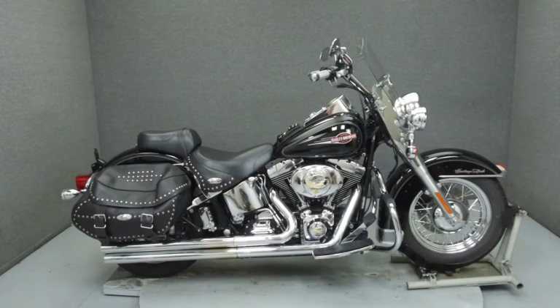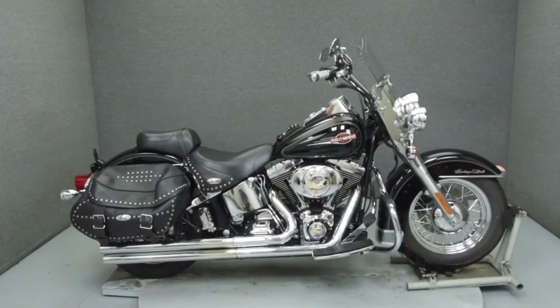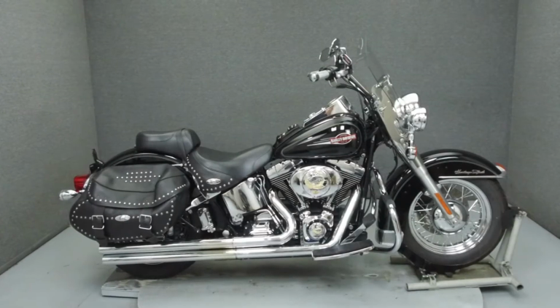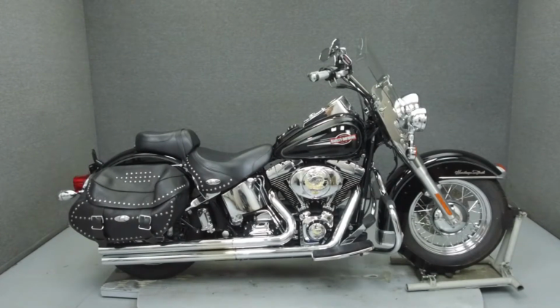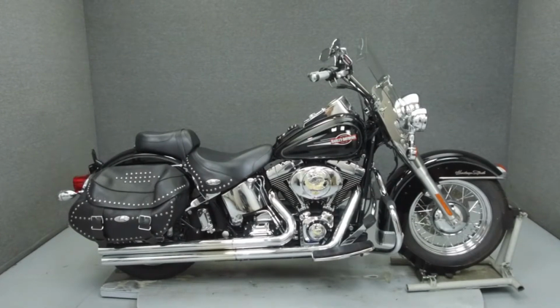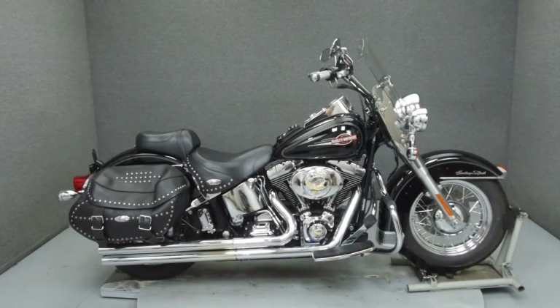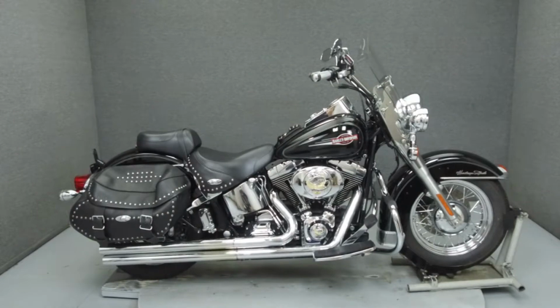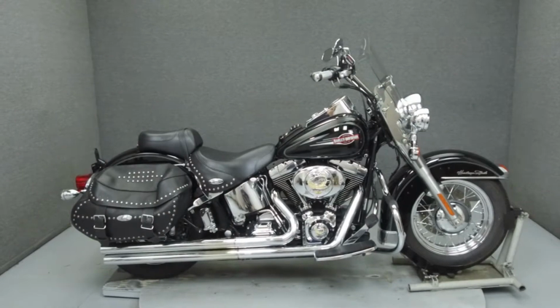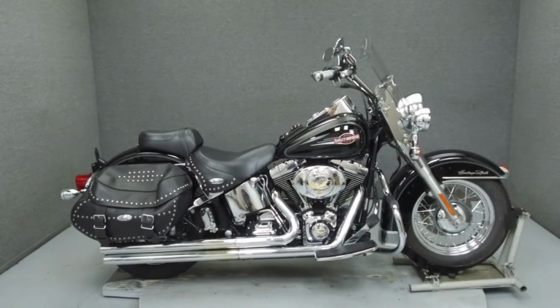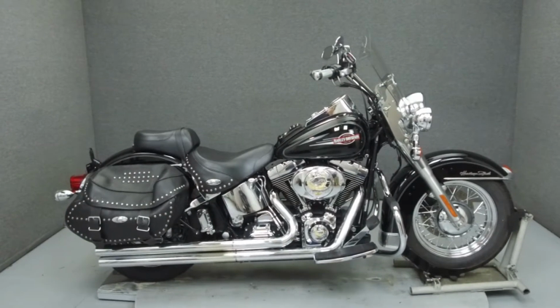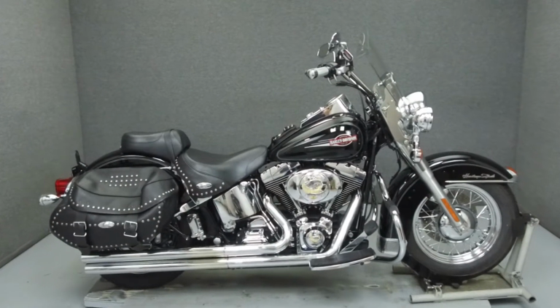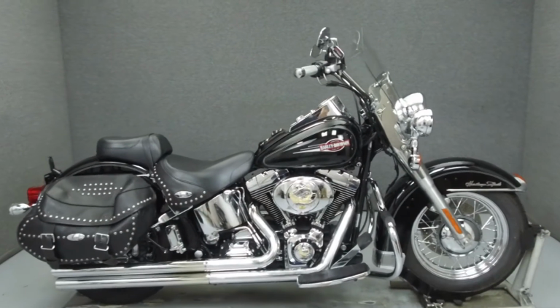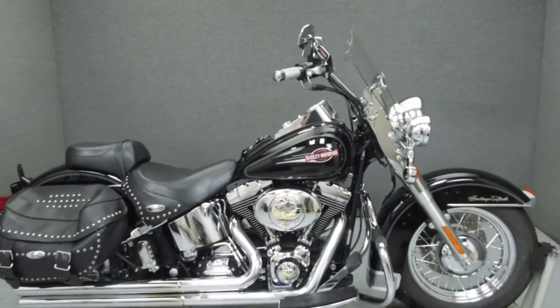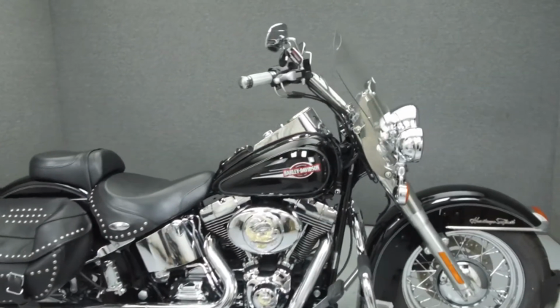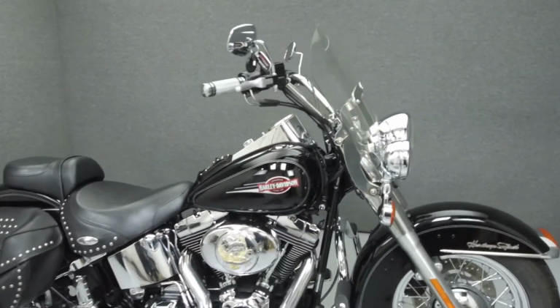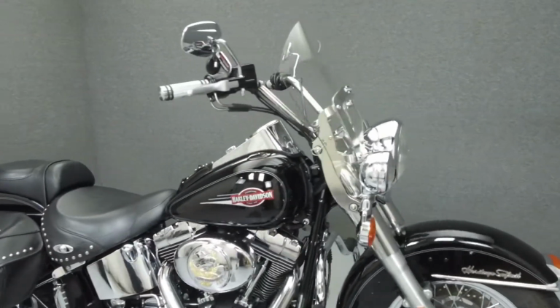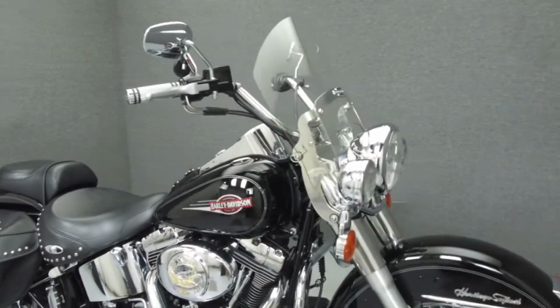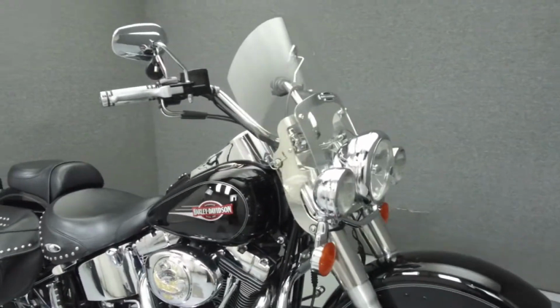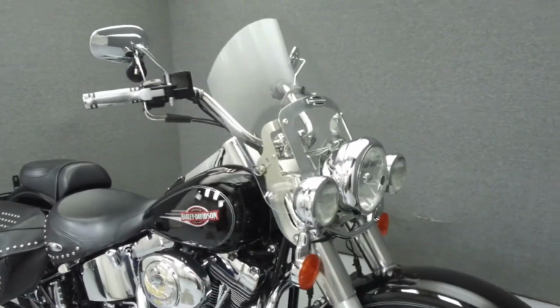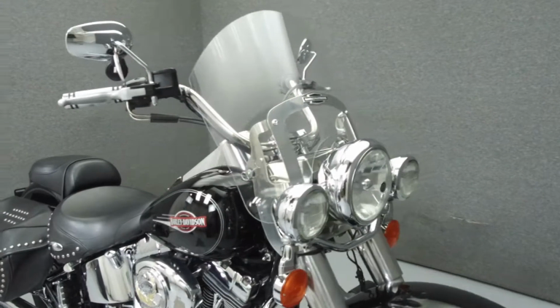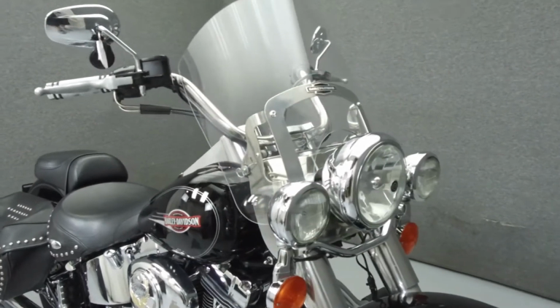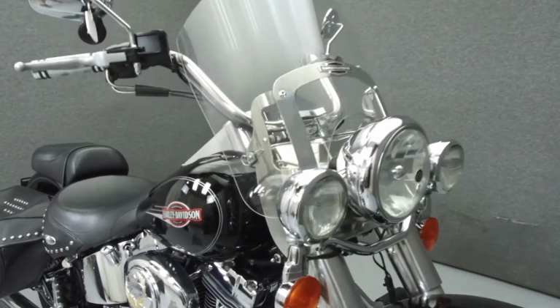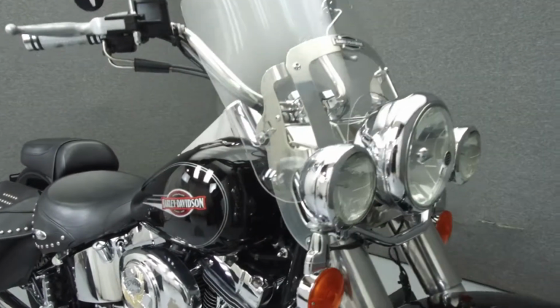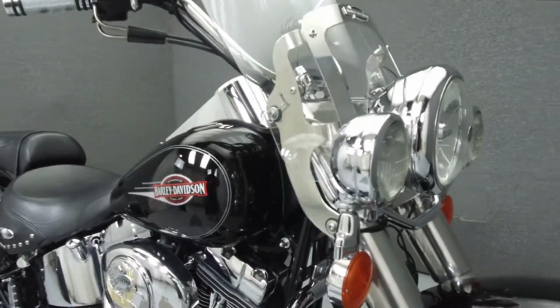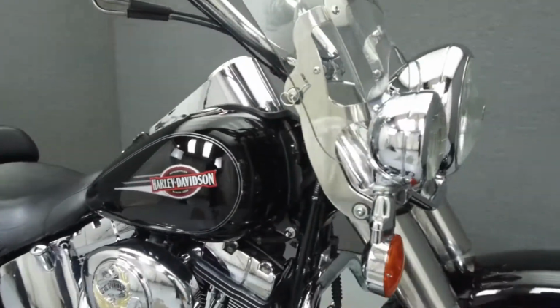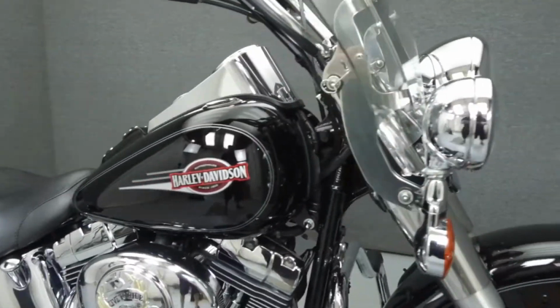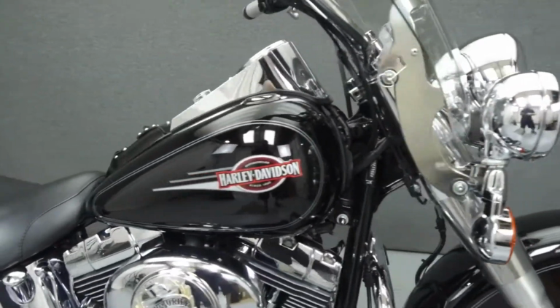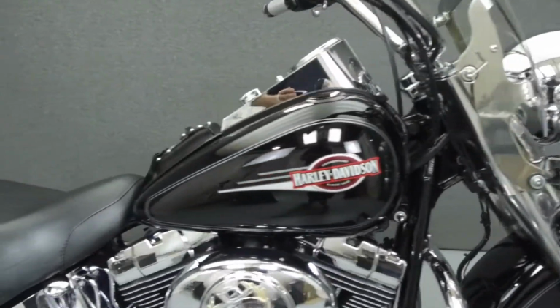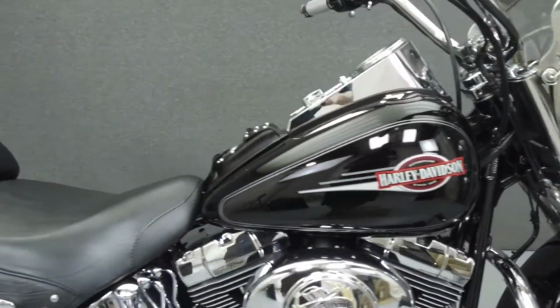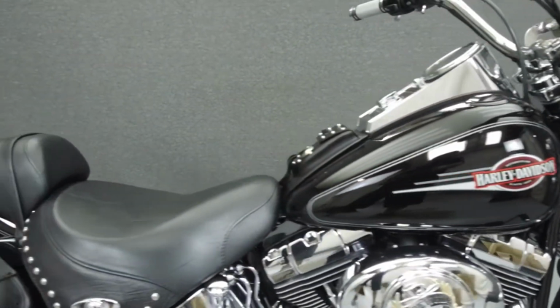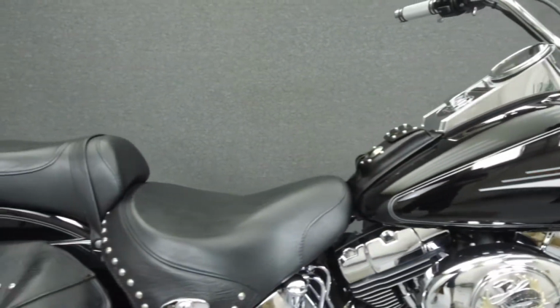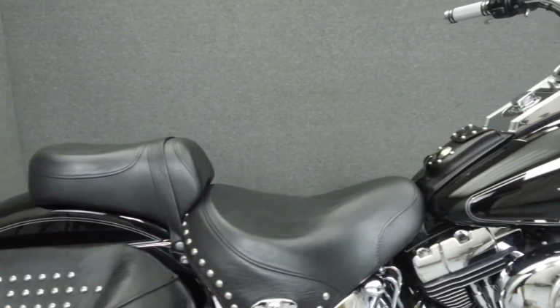Hey everyone, this is Keegan from National Power Sports. Today we're going to take a look at this 2005 Harley-Davidson Heritage Softail Classic with 30,235 miles.